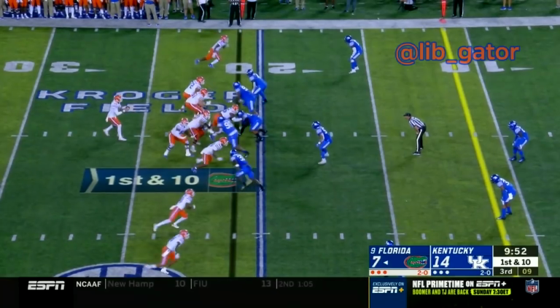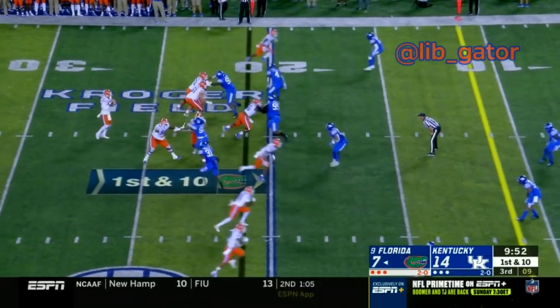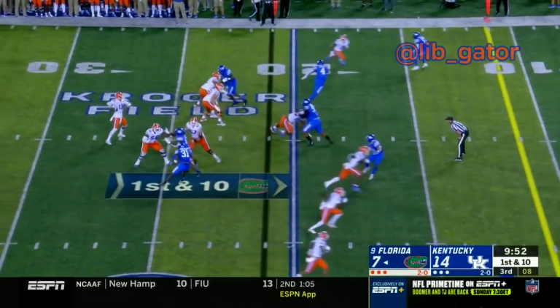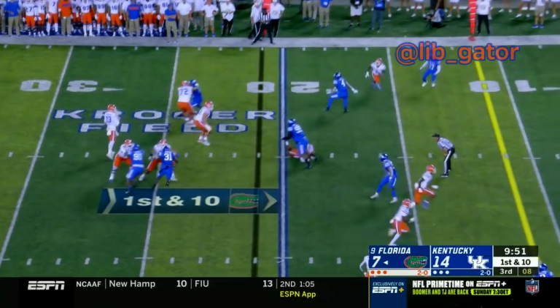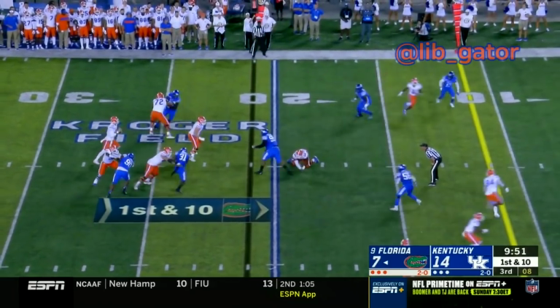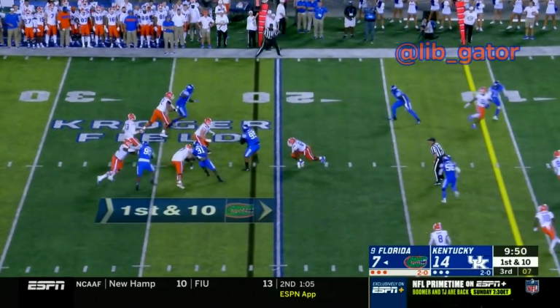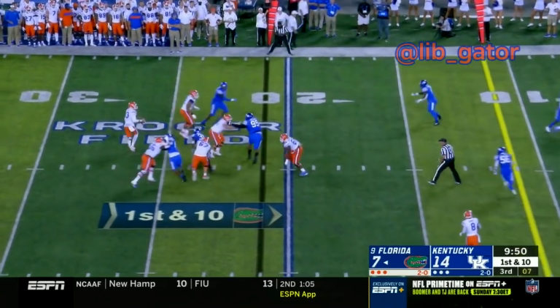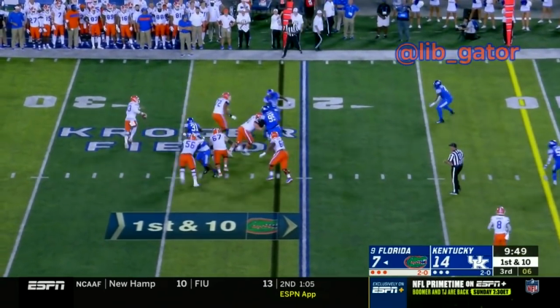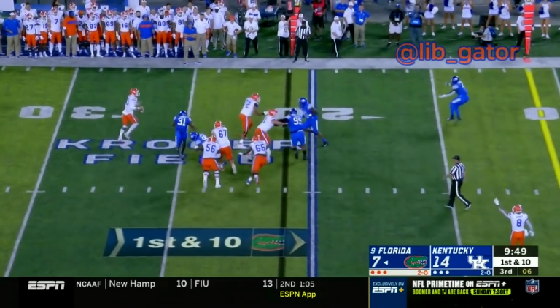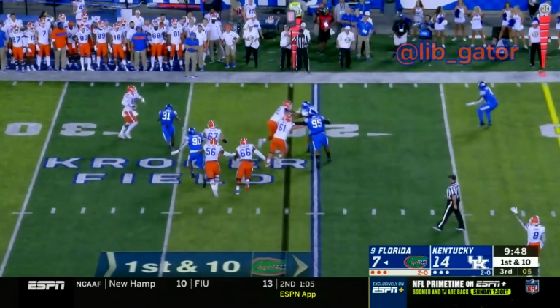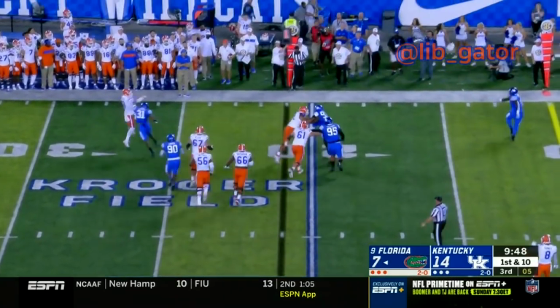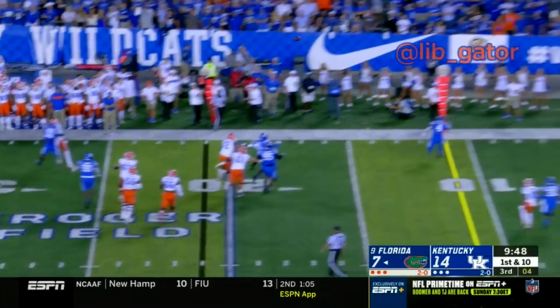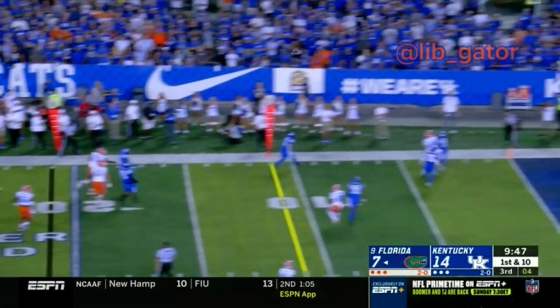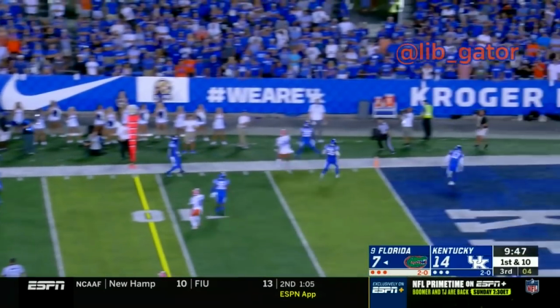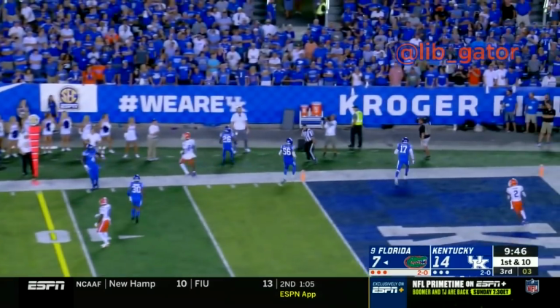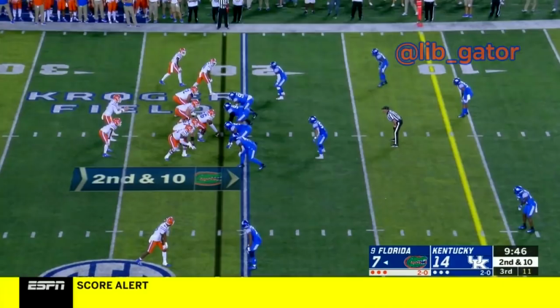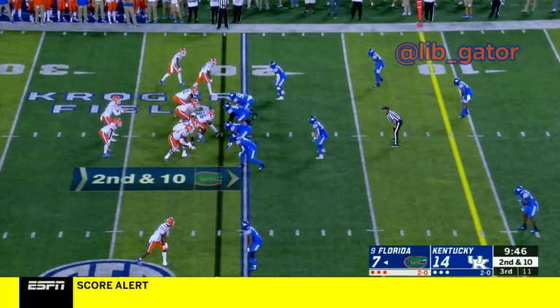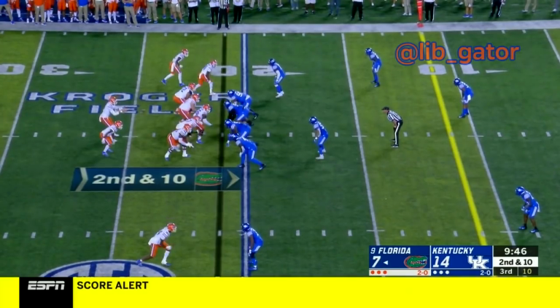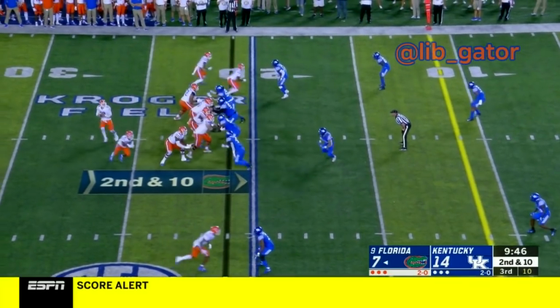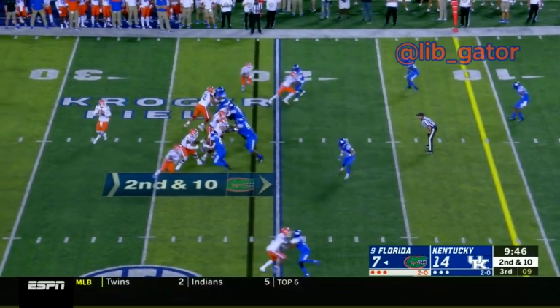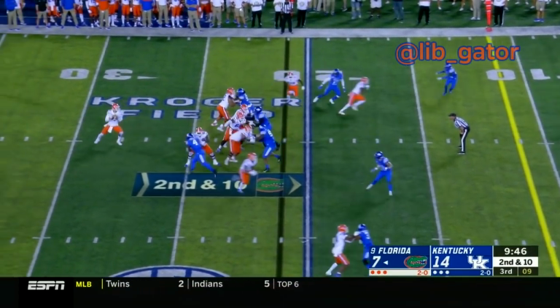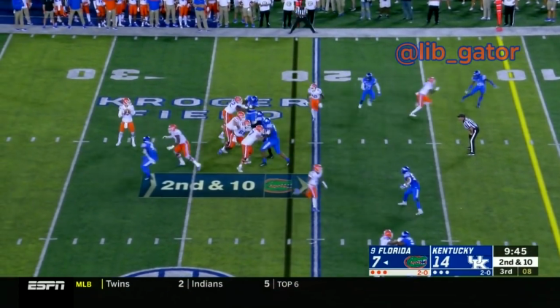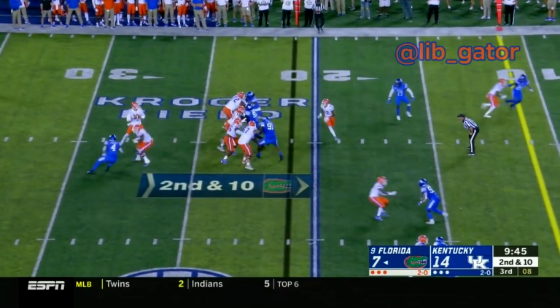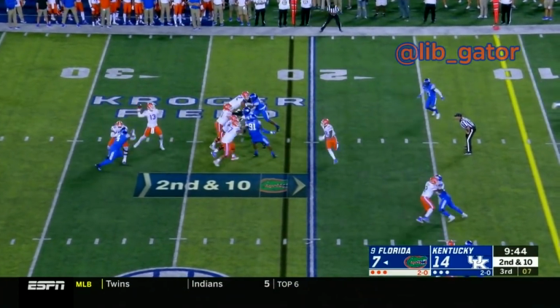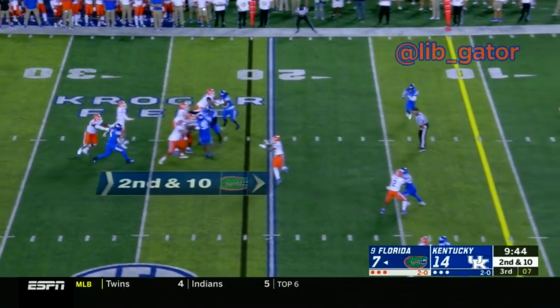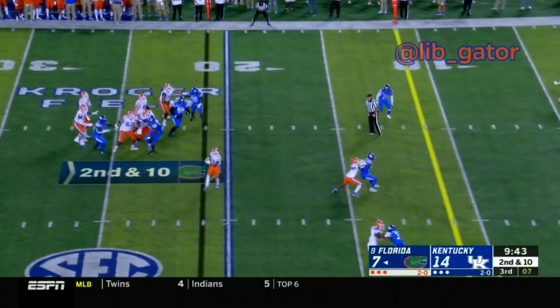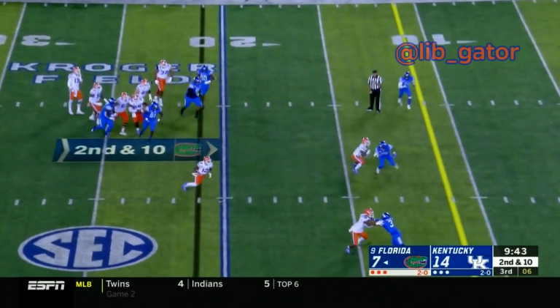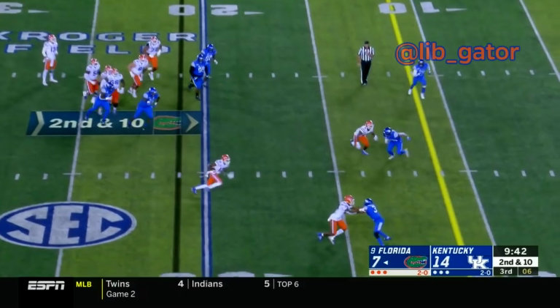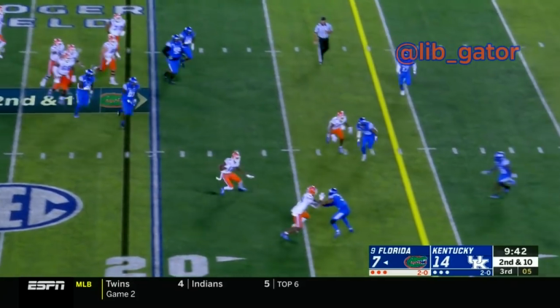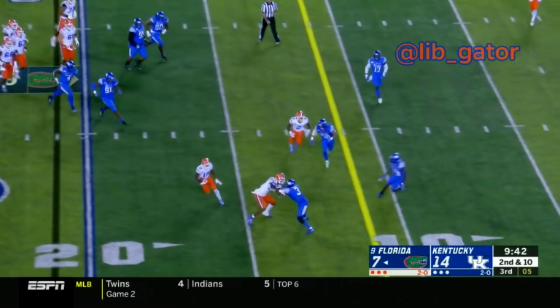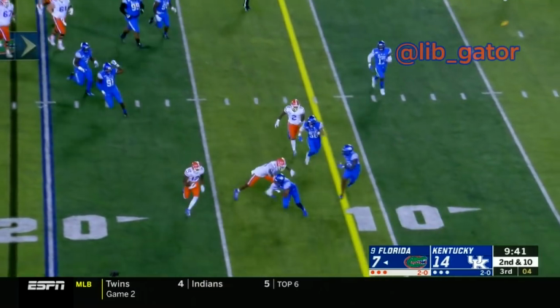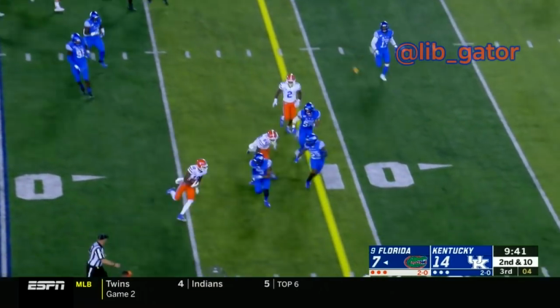Trips wide right, there's the snap to Franks — Franks pump fakes, now looks off to his left, still has the ball, and fires it off the field. Snap to Franks, Franks dropping back, looking to throw and fires underneath — got Van Jefferson to the 20, Jefferson to the 15, Jefferson out of bounds at the 13-yard line.